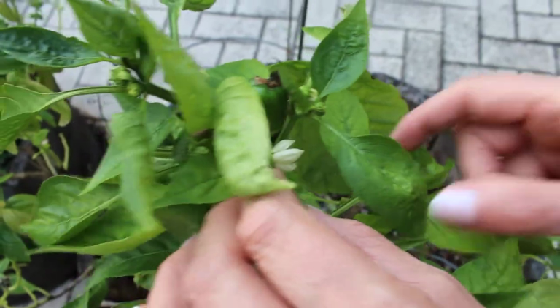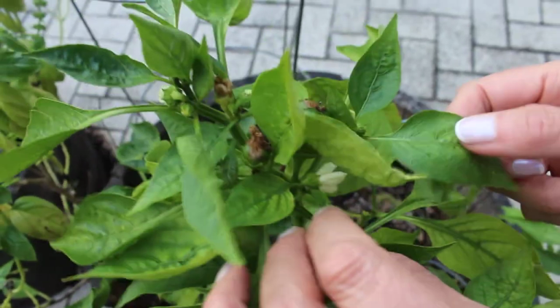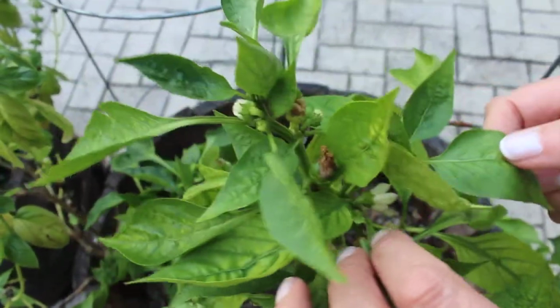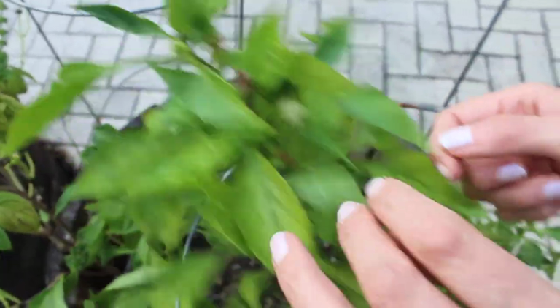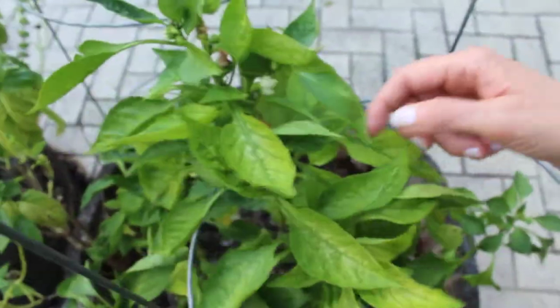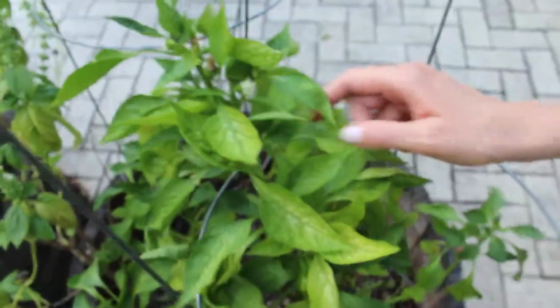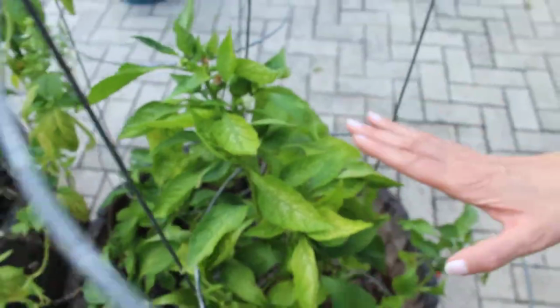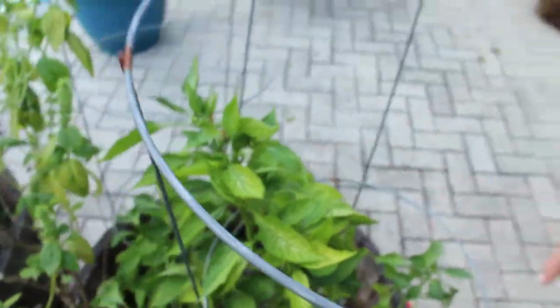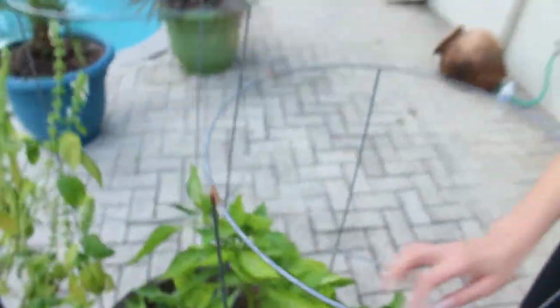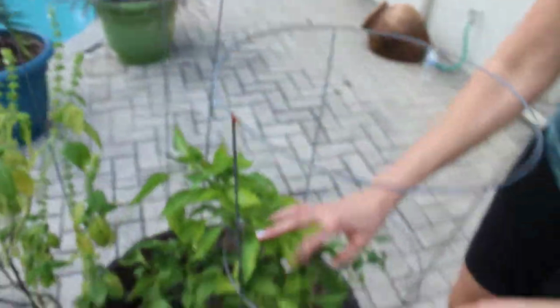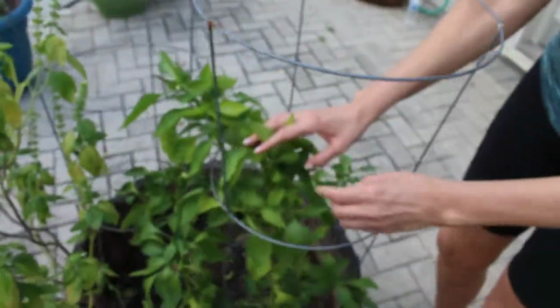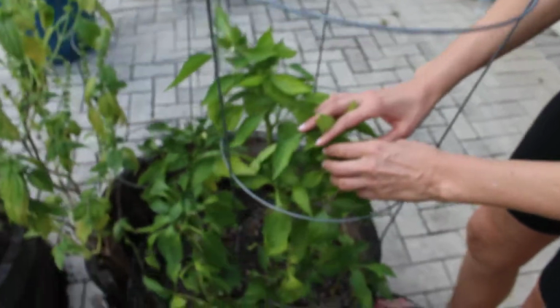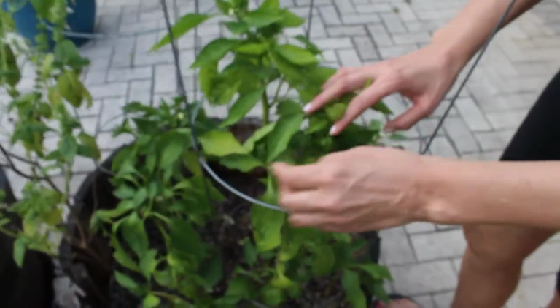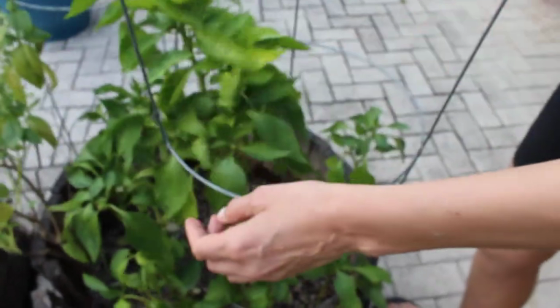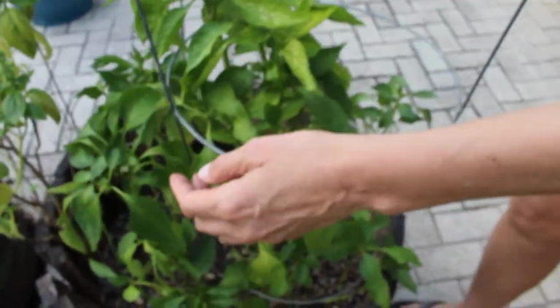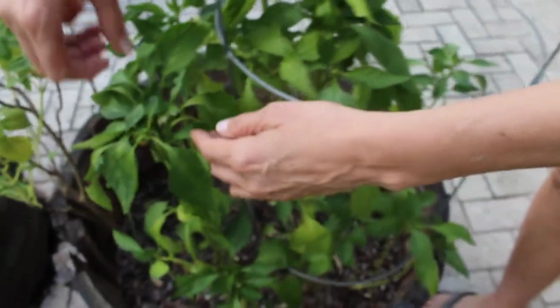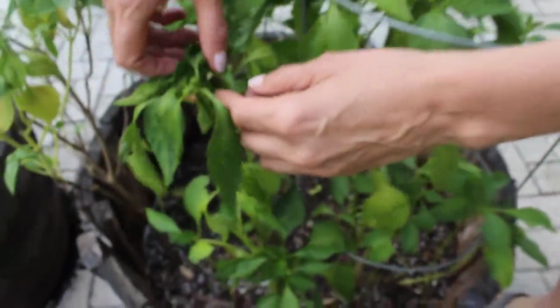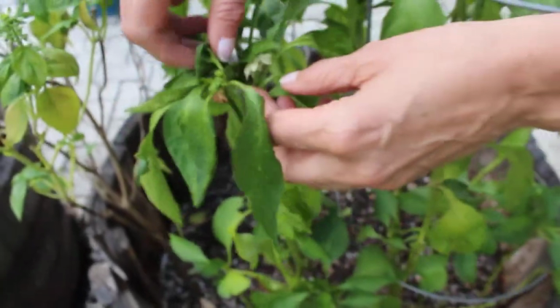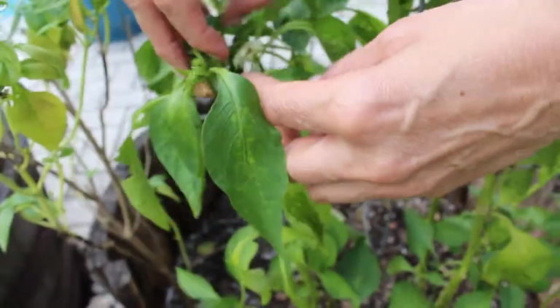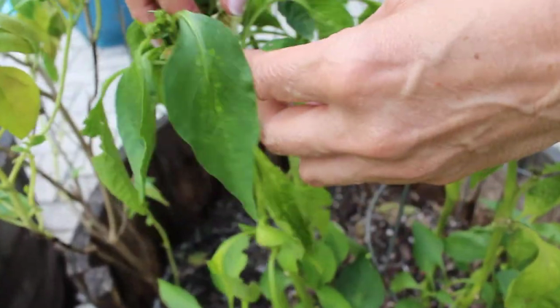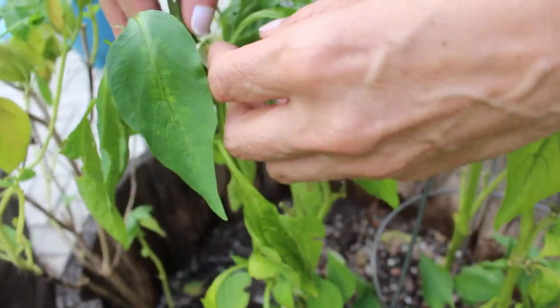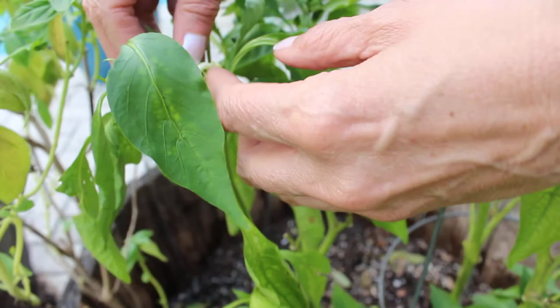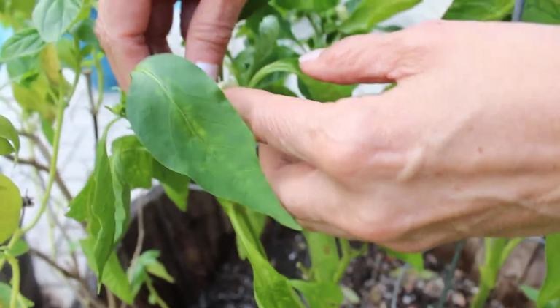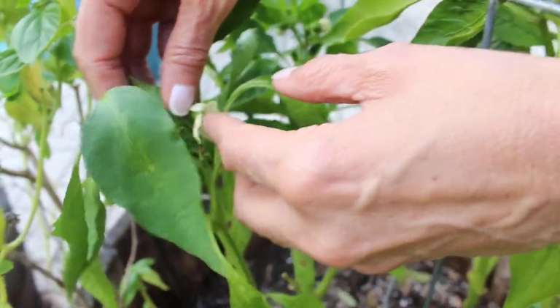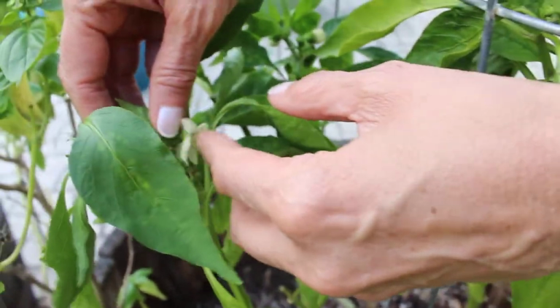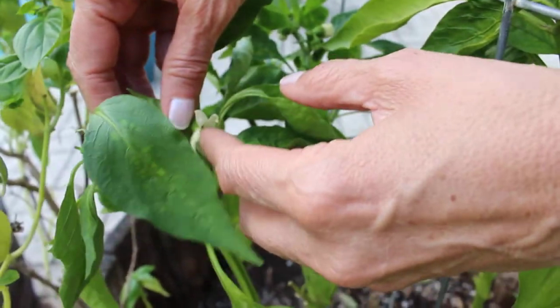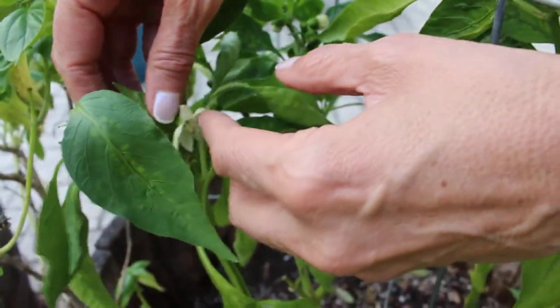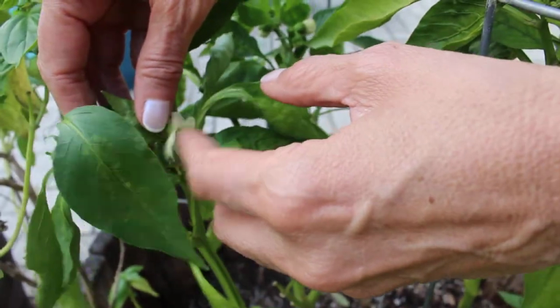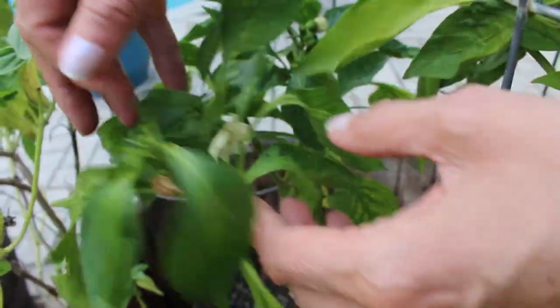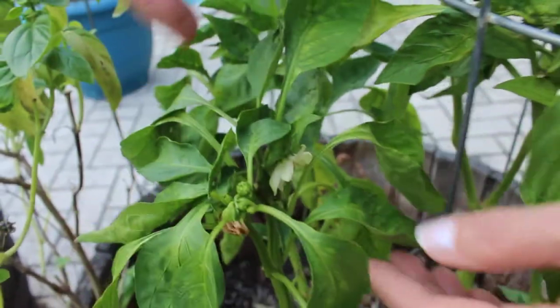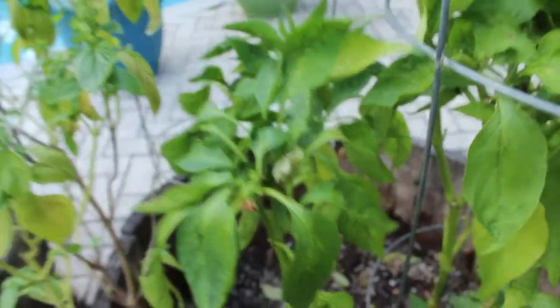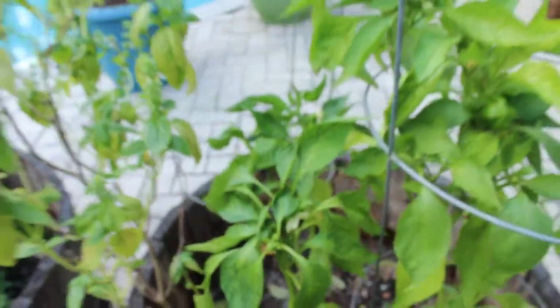So all your hard work will not be in vain. That's a way to get them to pollinate — here's another flower, just go like this to tickle the pistil, and that's it. You will get your bell pepper.